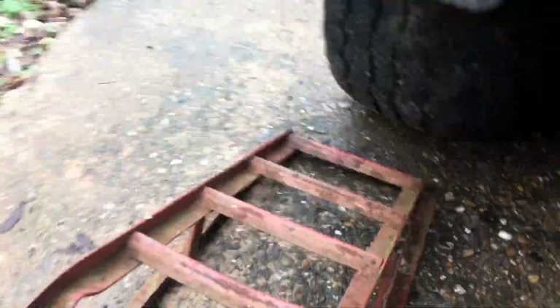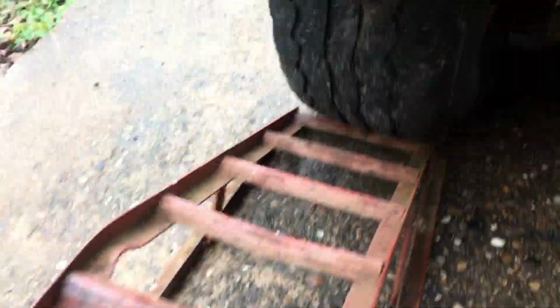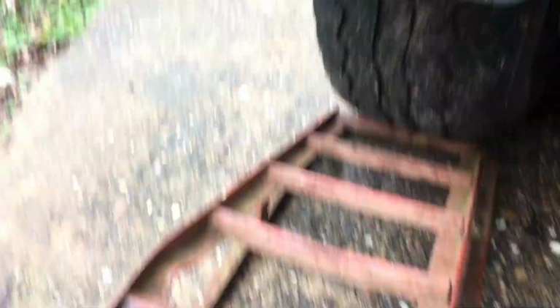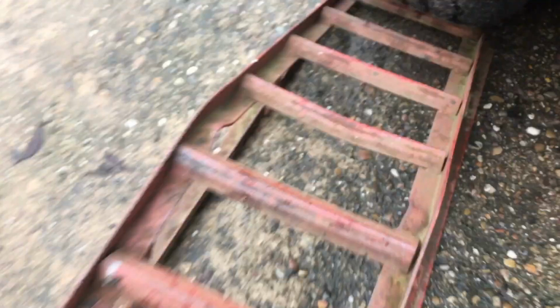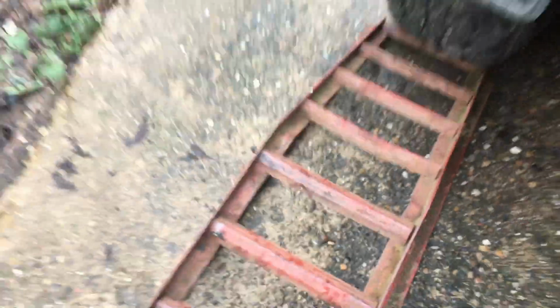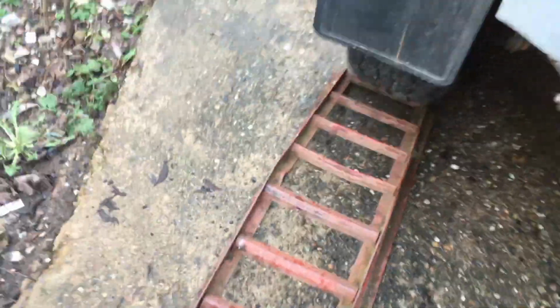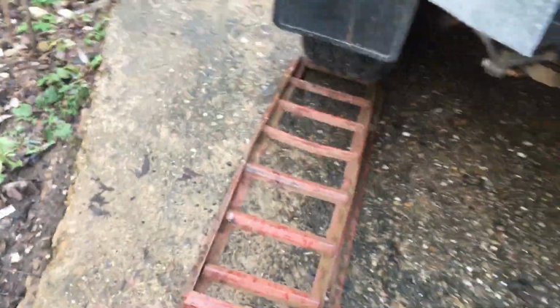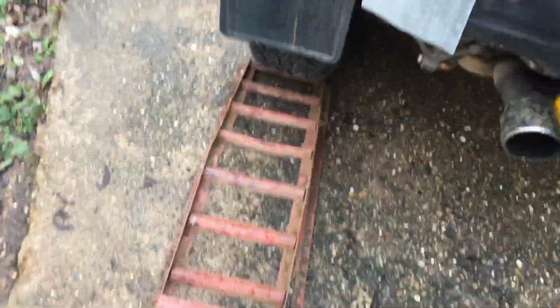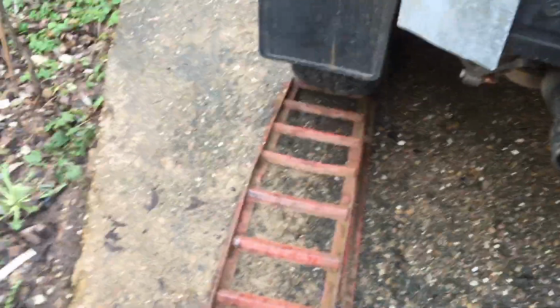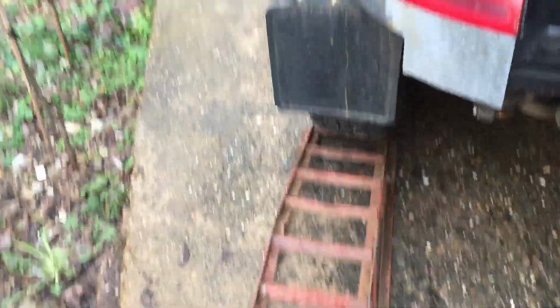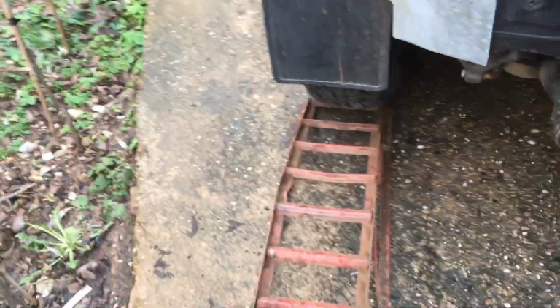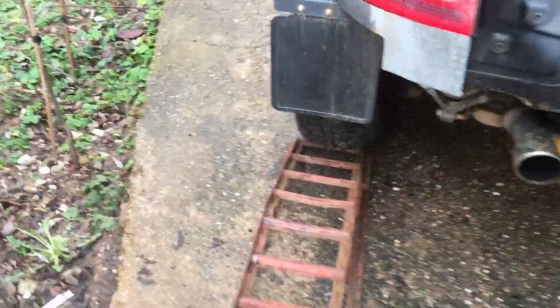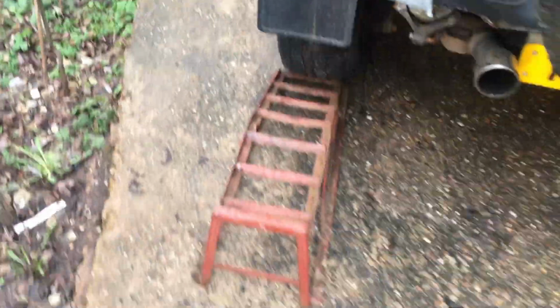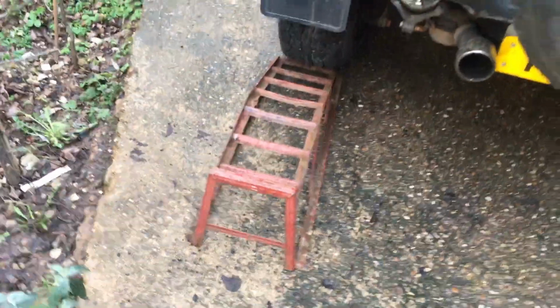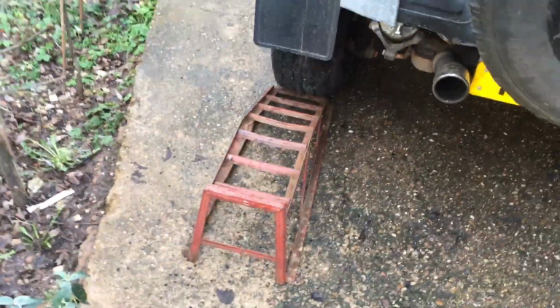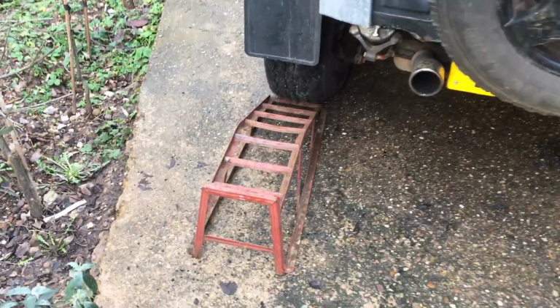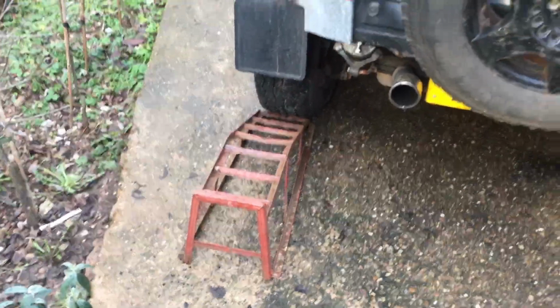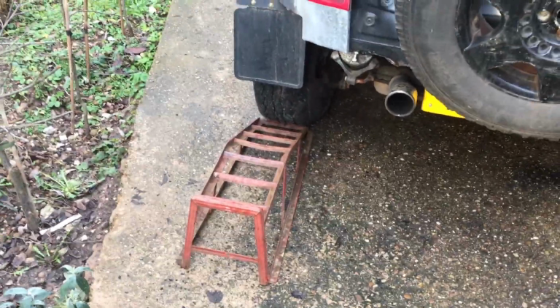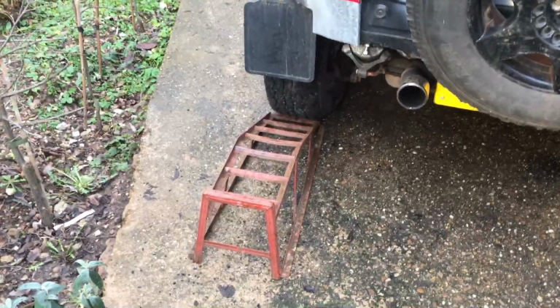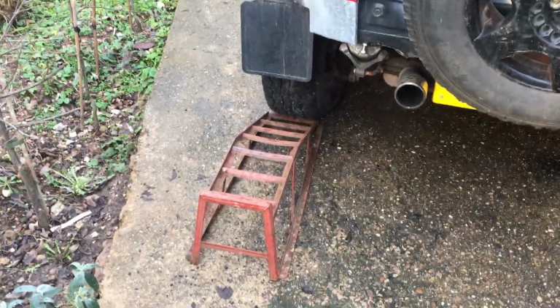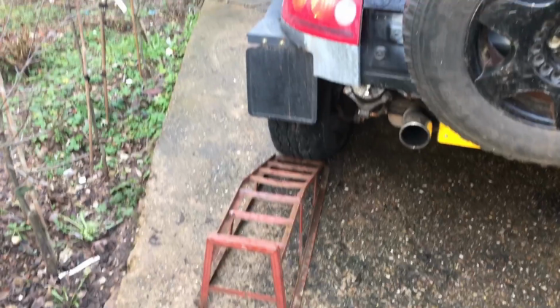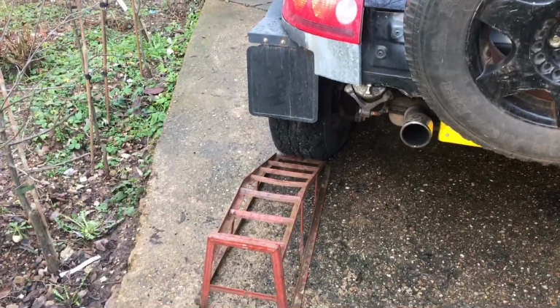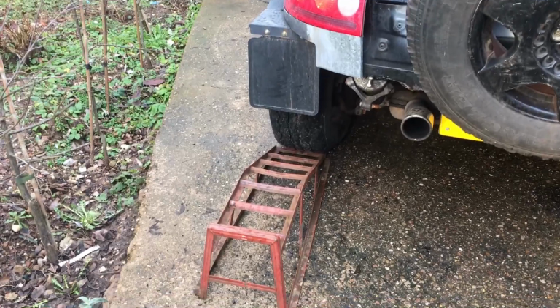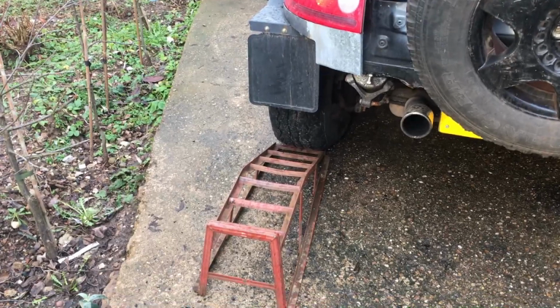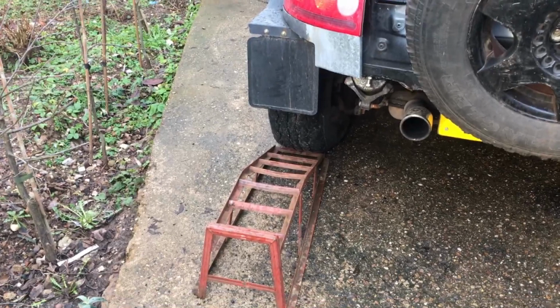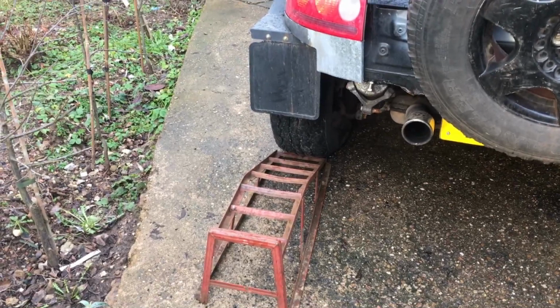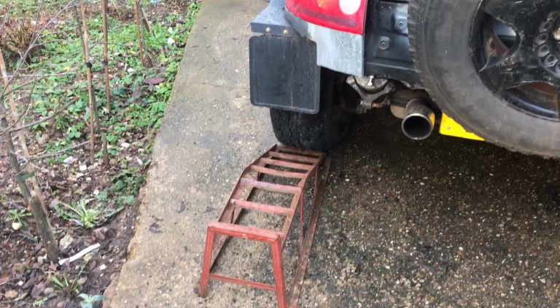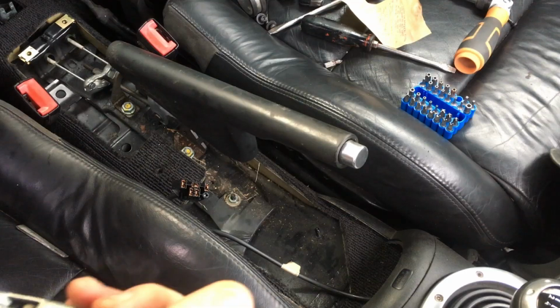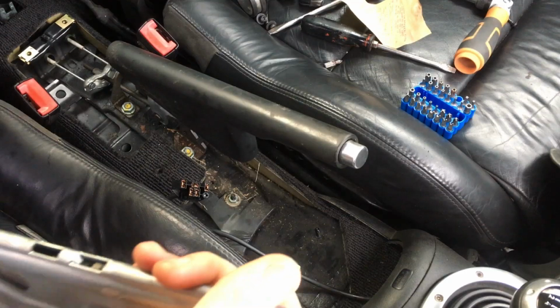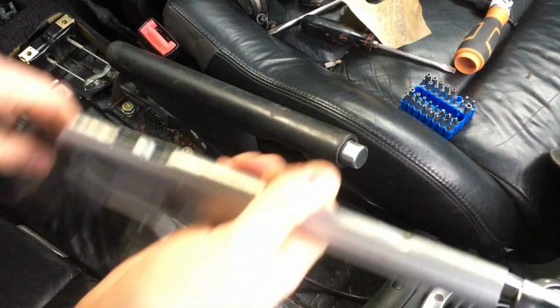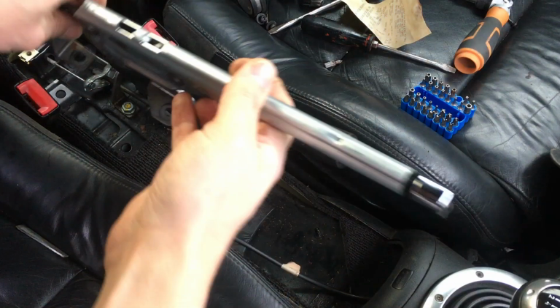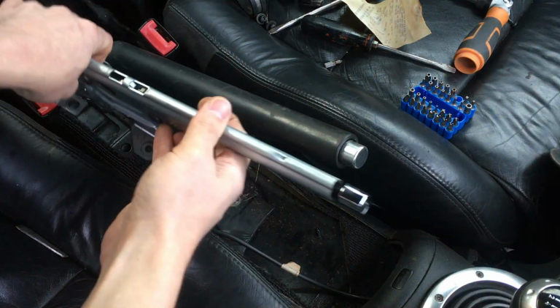But before we remove the handbrake, it's probably sensible to chock the back wheels. Yes, I have got it wrong before. No, it wasn't funny at the time. And yes, I did look very silly.